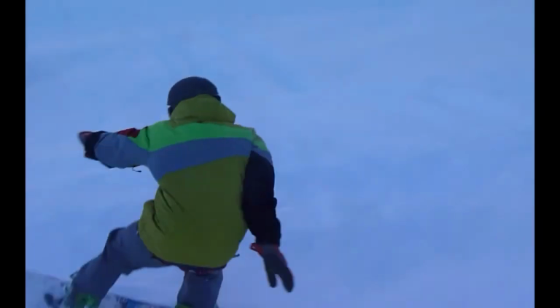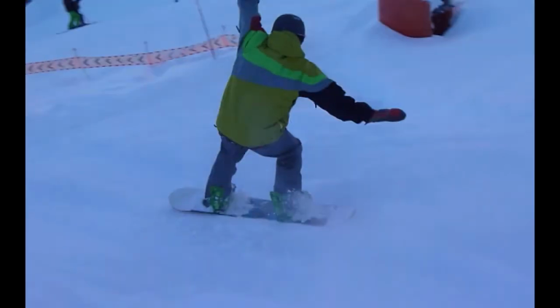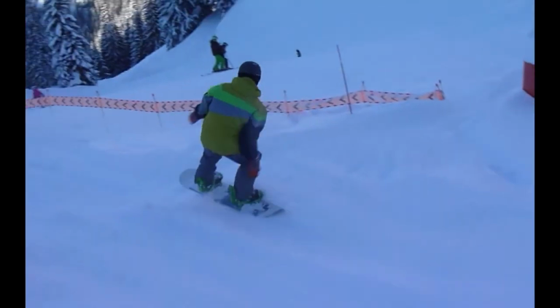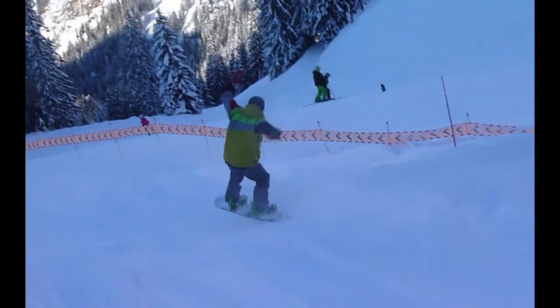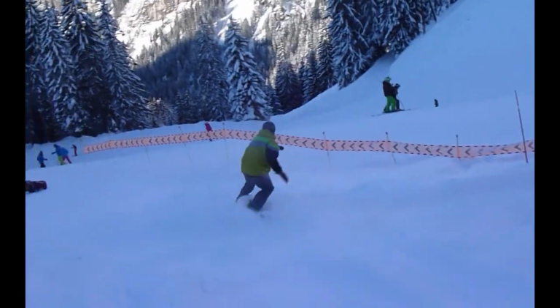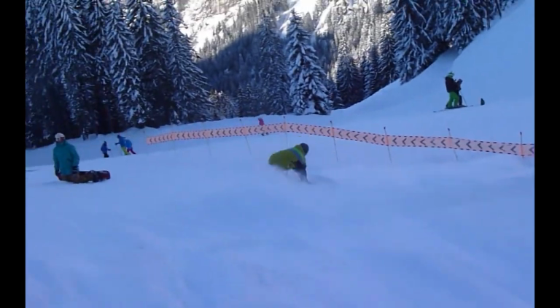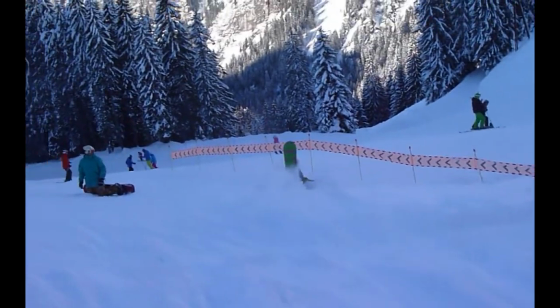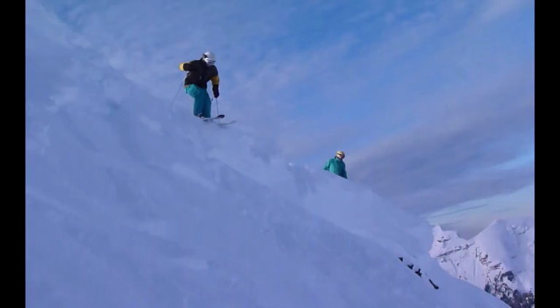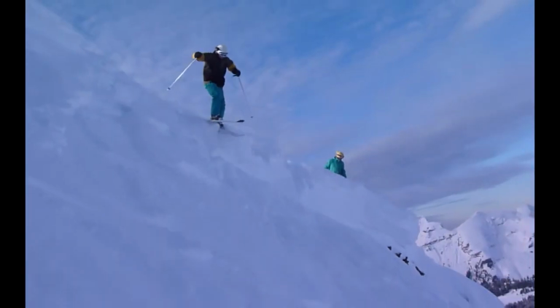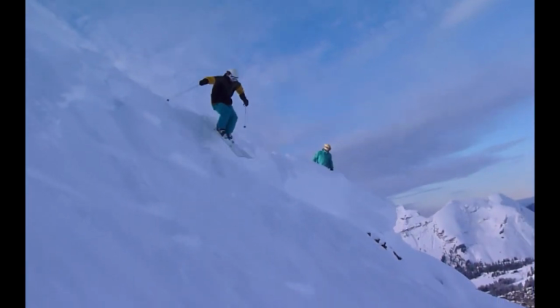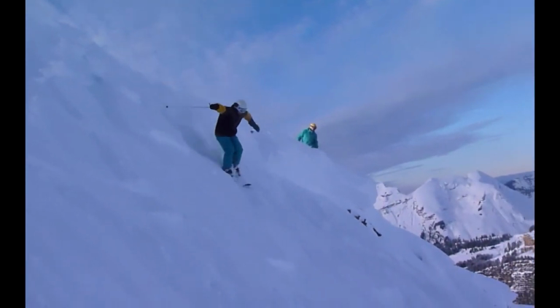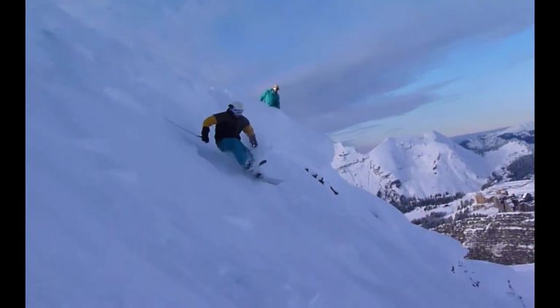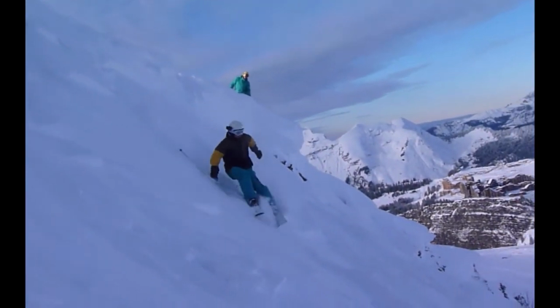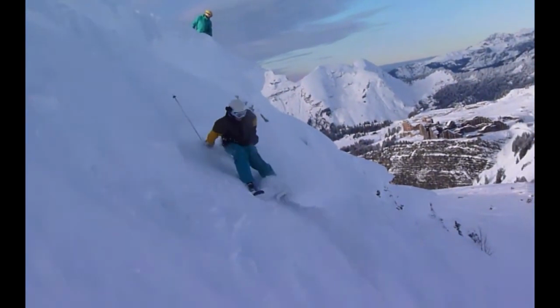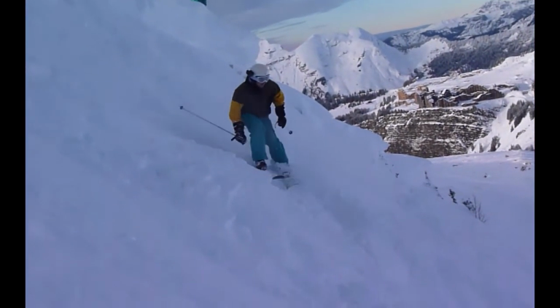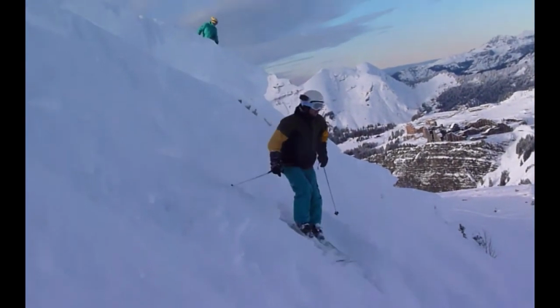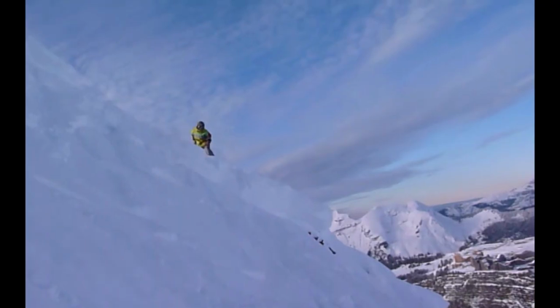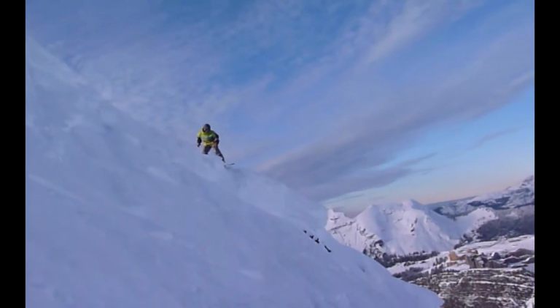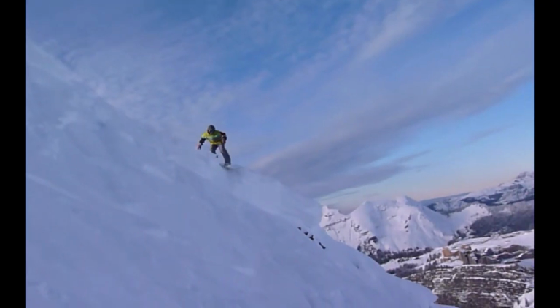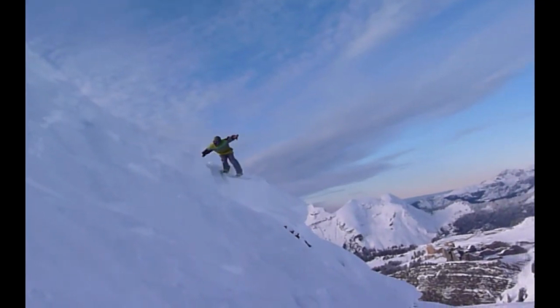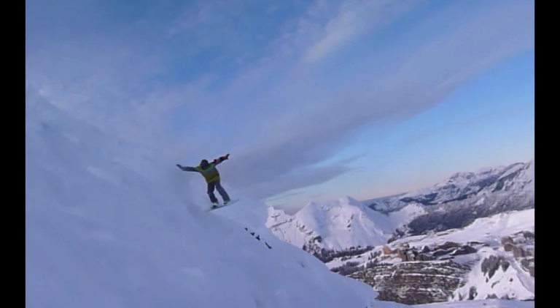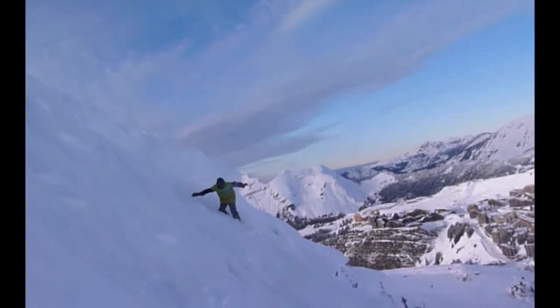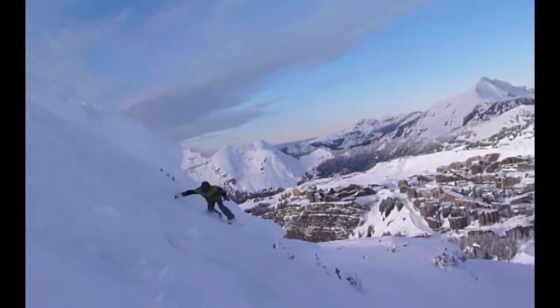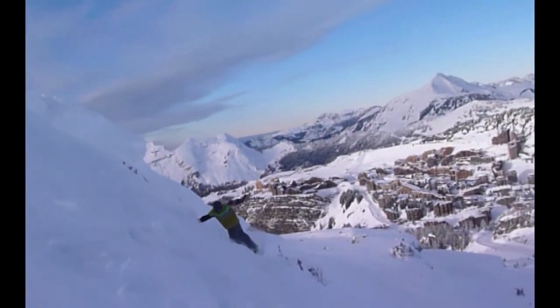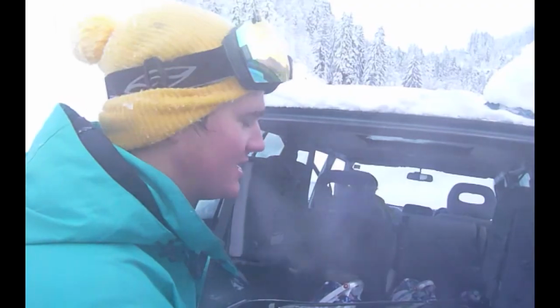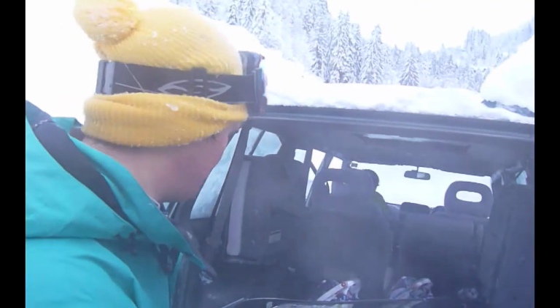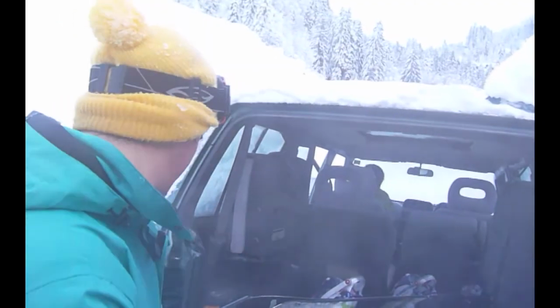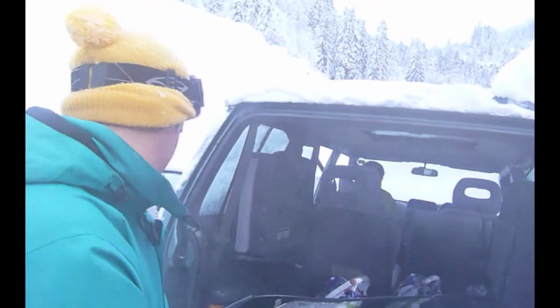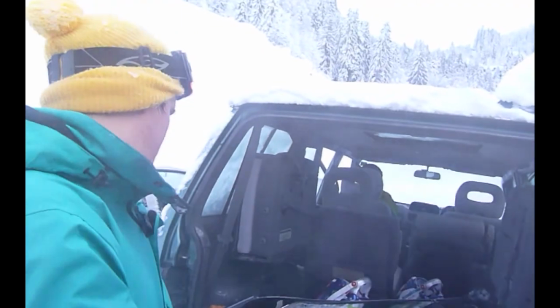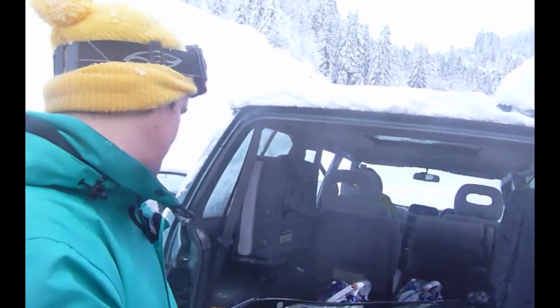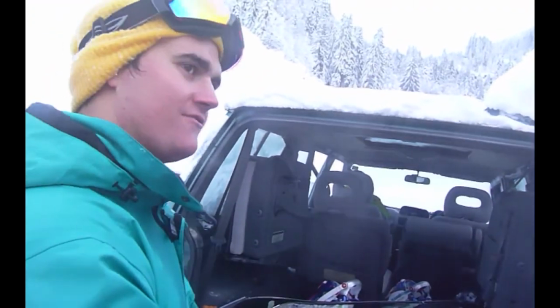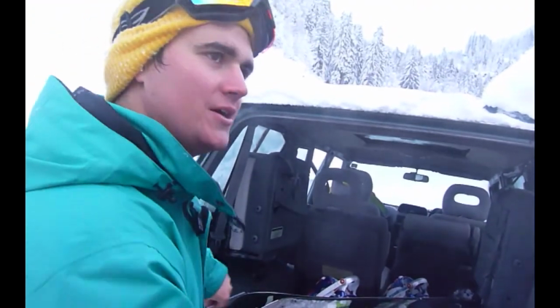Put in a turn for Werner as well — unfortunately Werner couldn't be with us today, had to work. Falling homies, yo. Put in a turn for Werner.